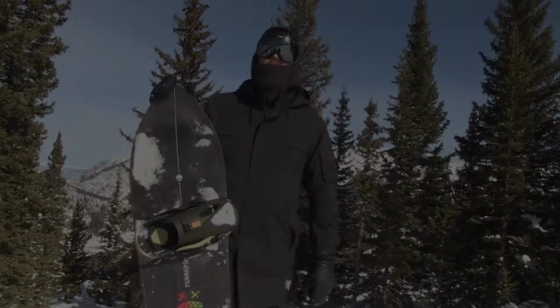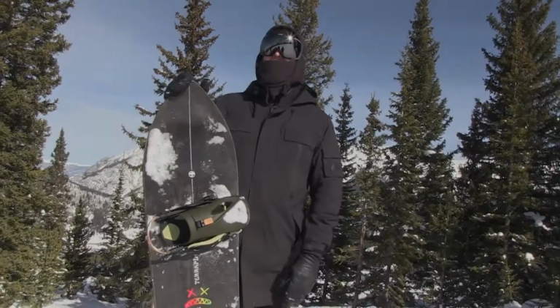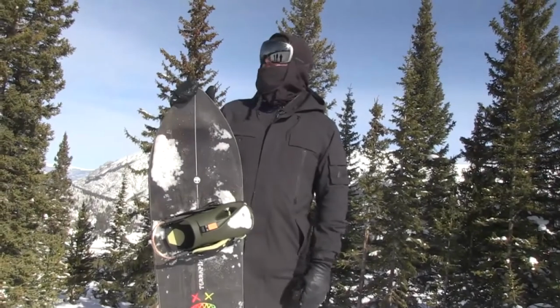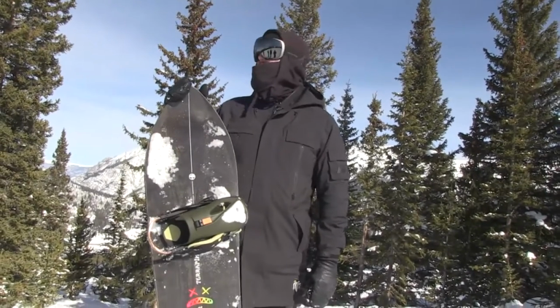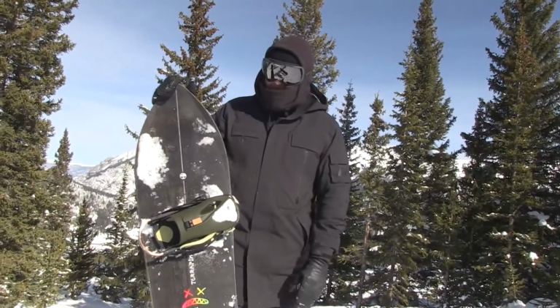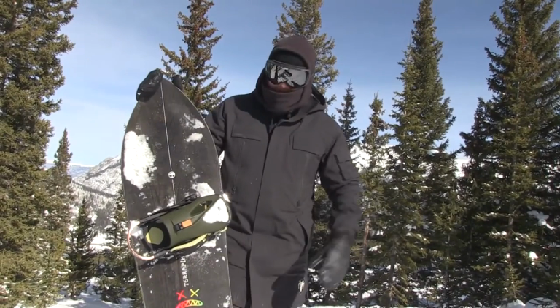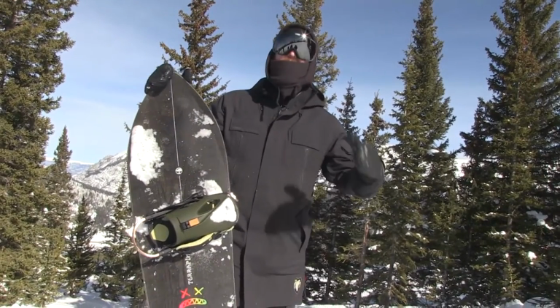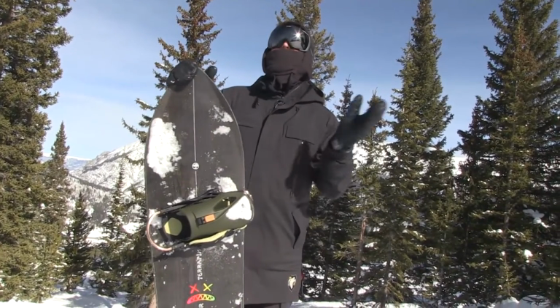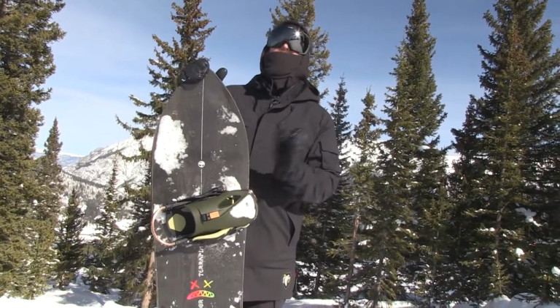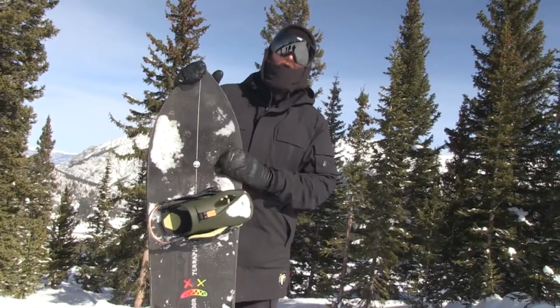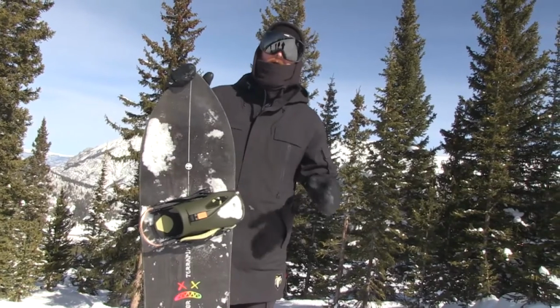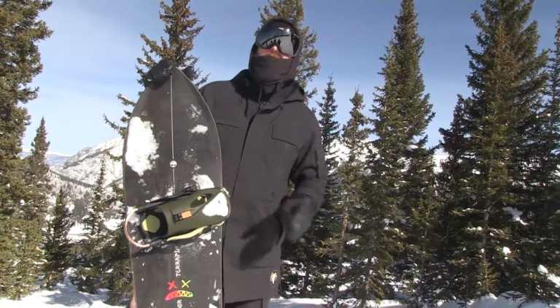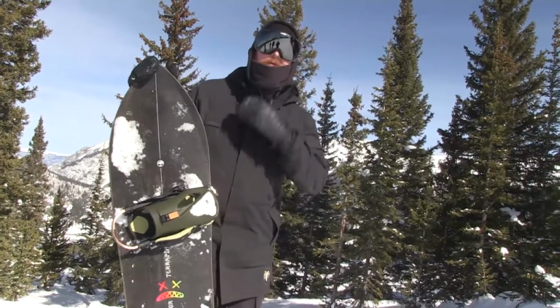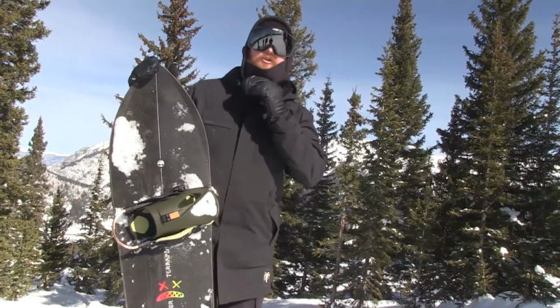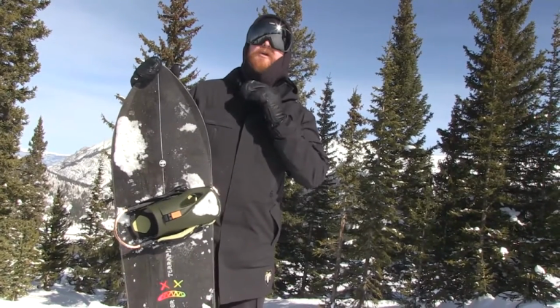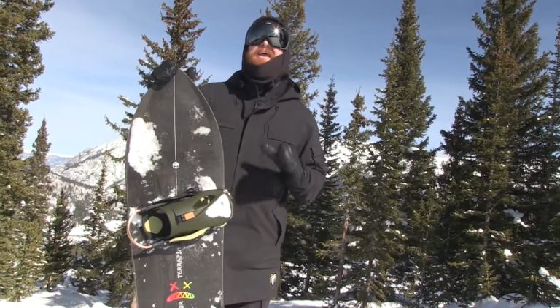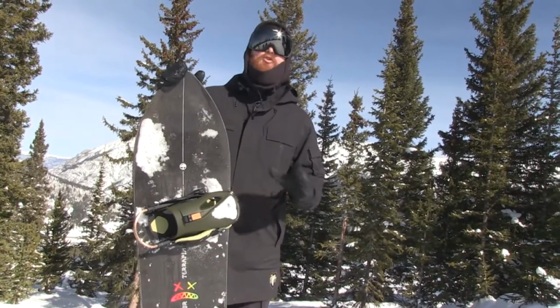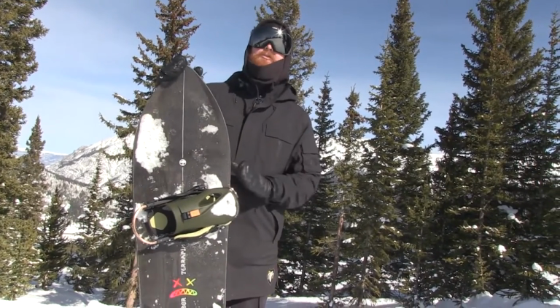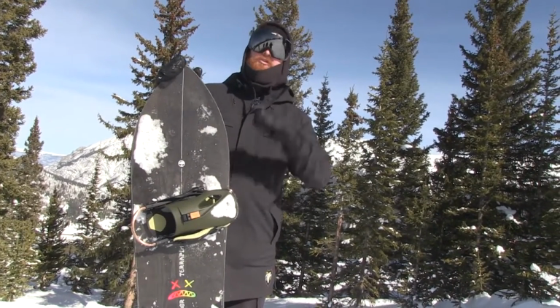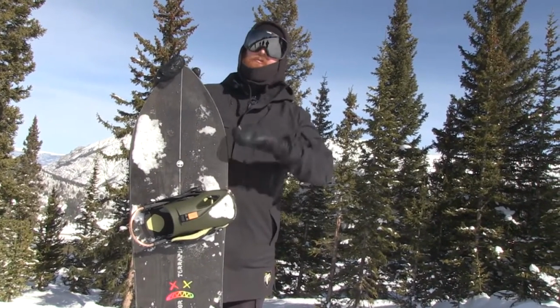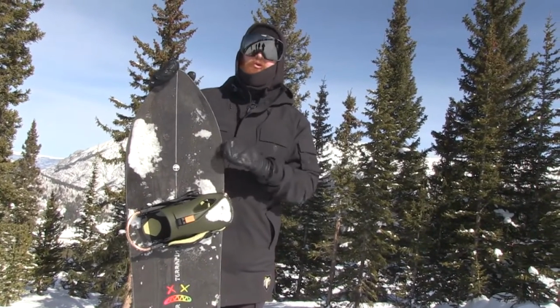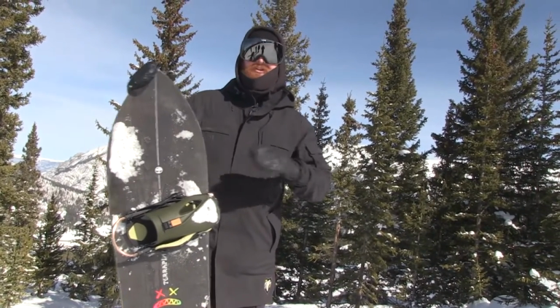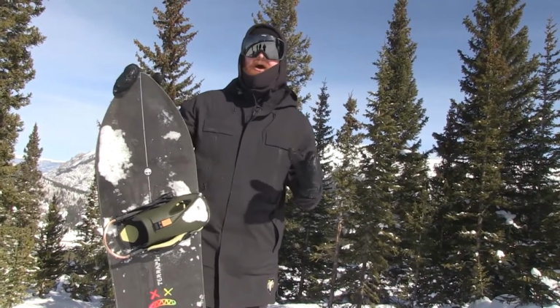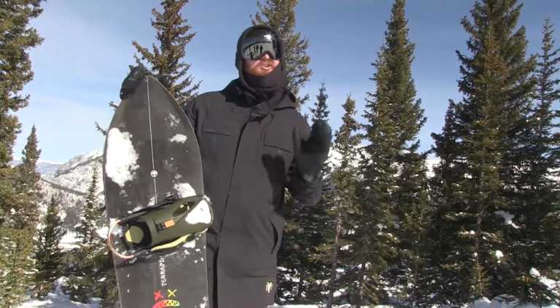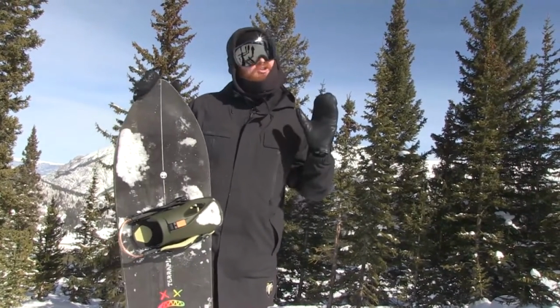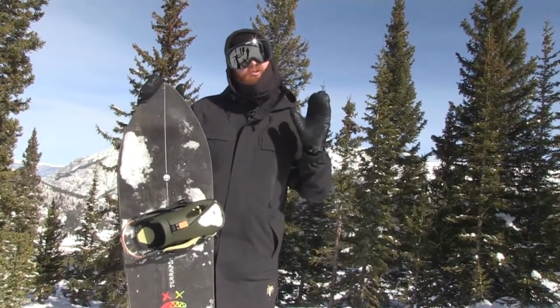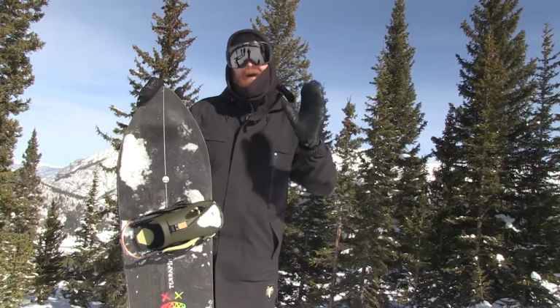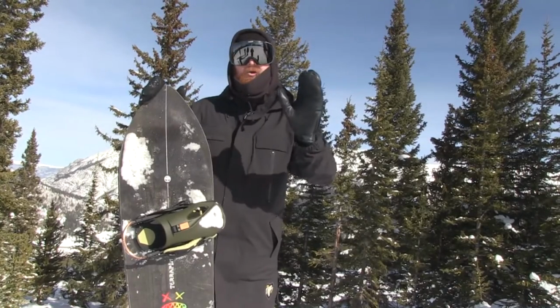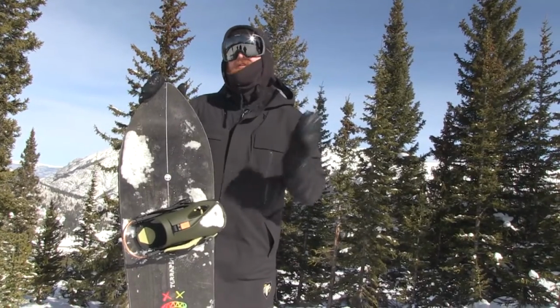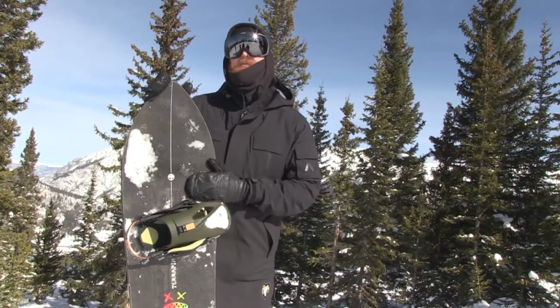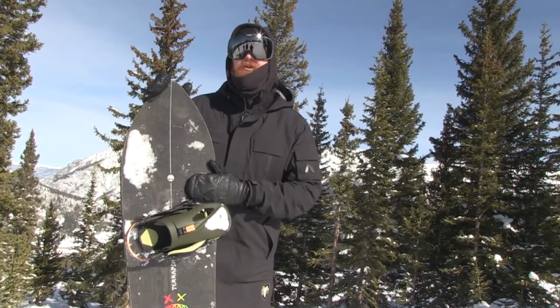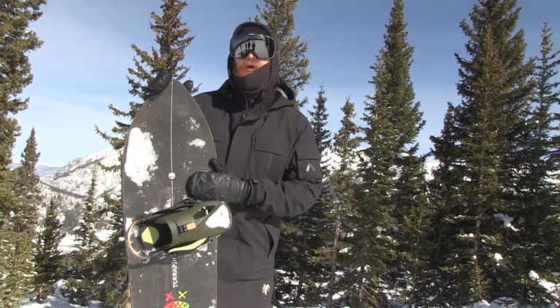What's up, I'm Matt Guth from TheHouse.com, and this is an Arbor Terrapin snowboard. If you like your boards a little bit shorter, a little wider, and charging through pow, this is going to be a really good one.